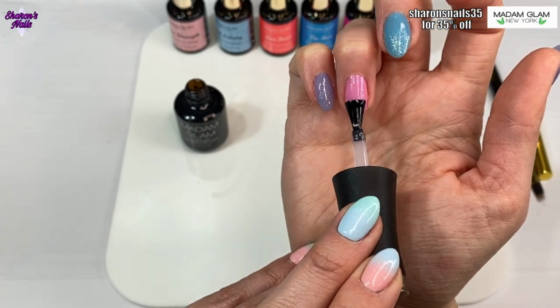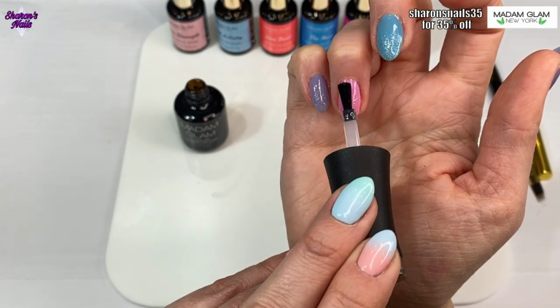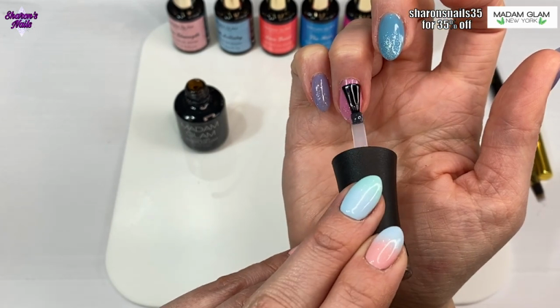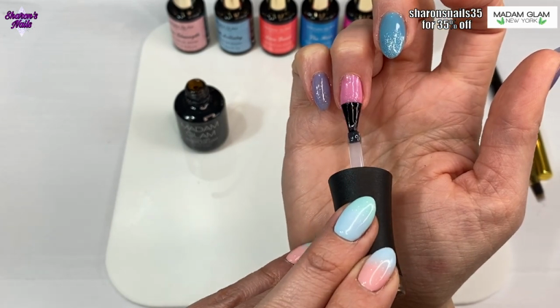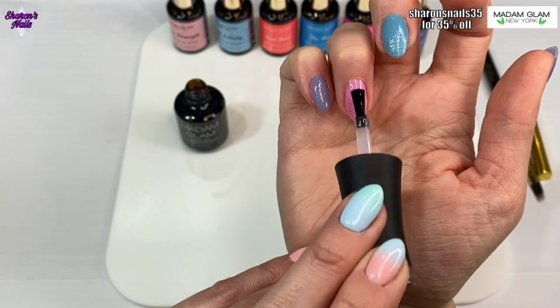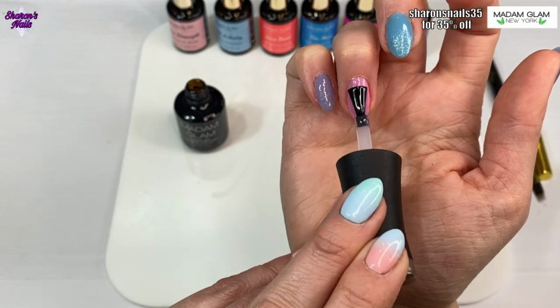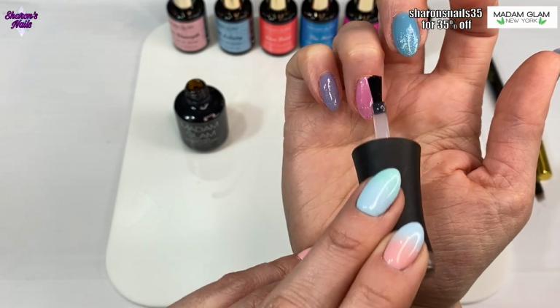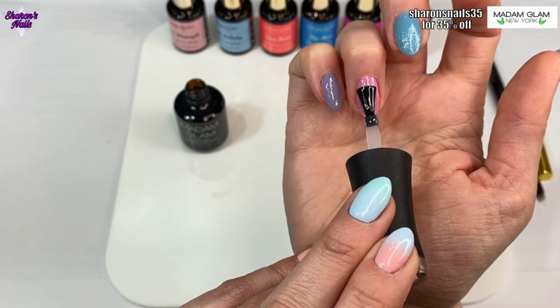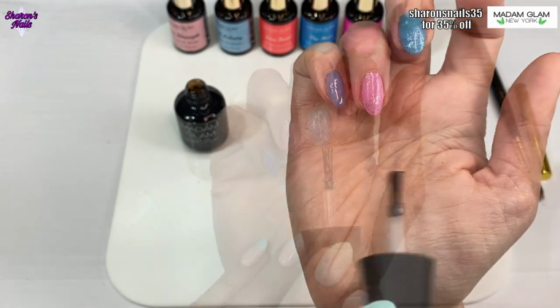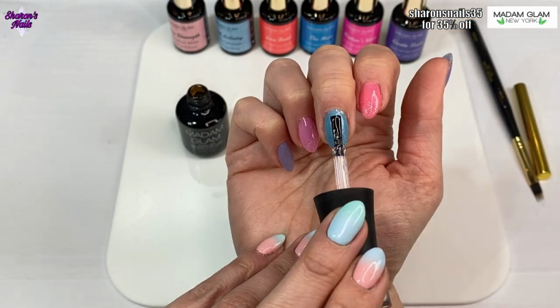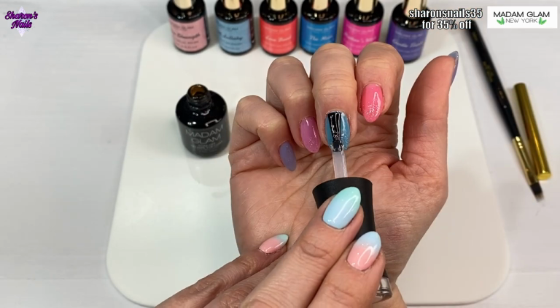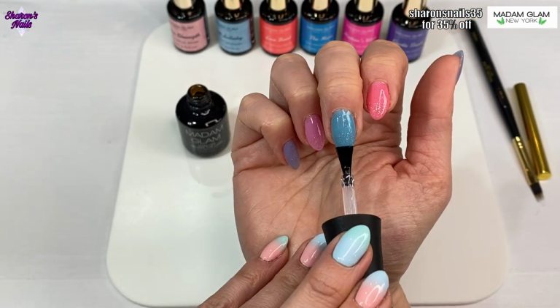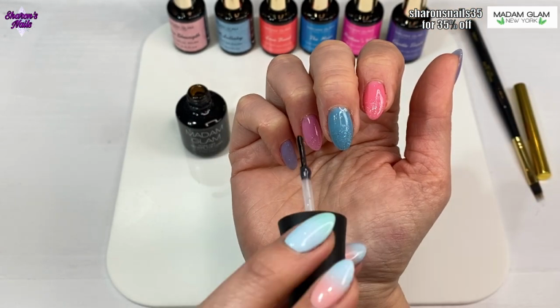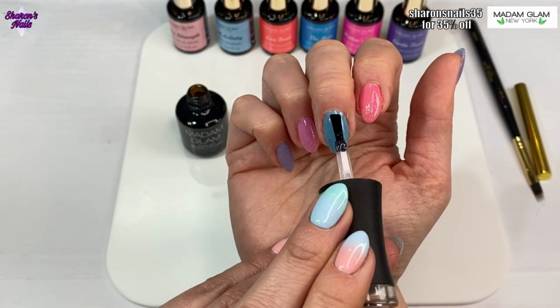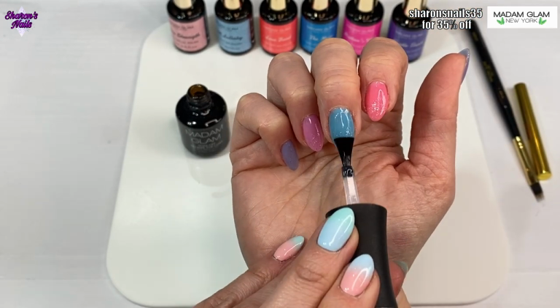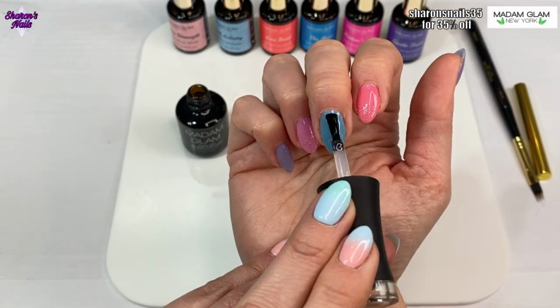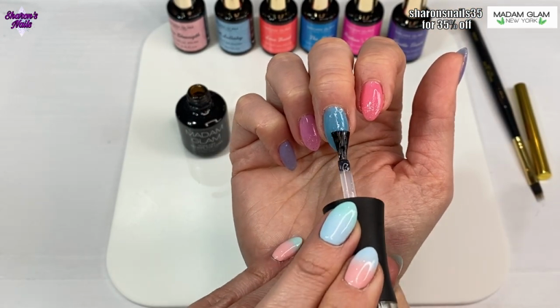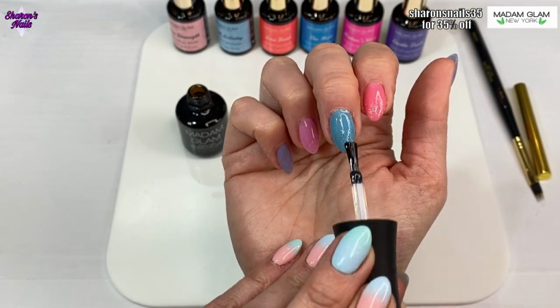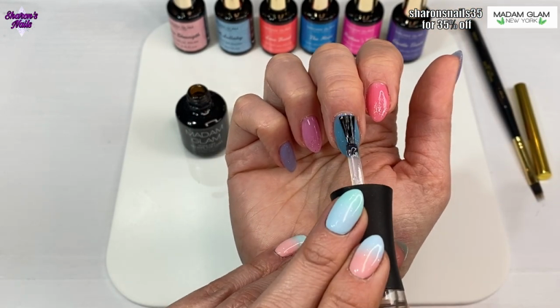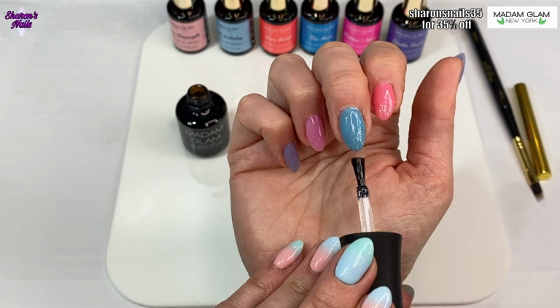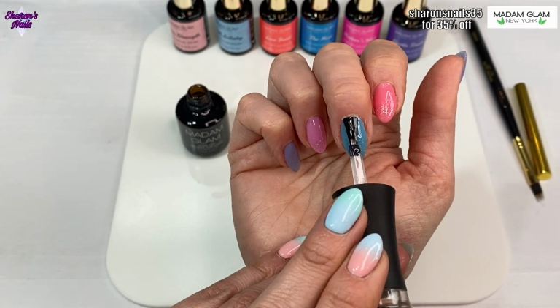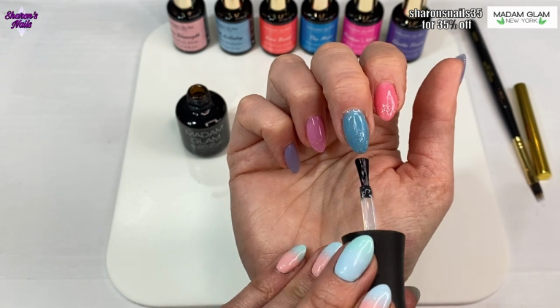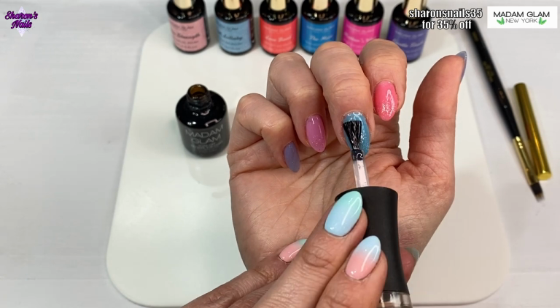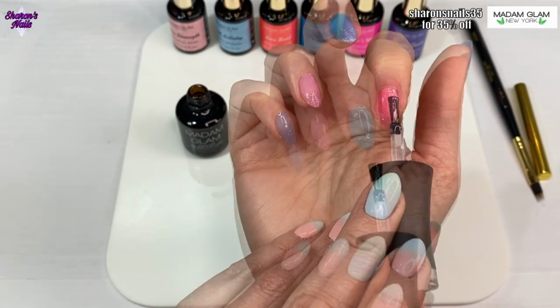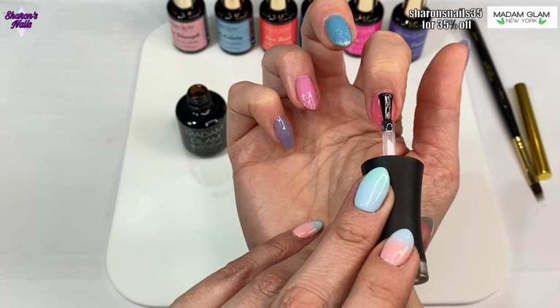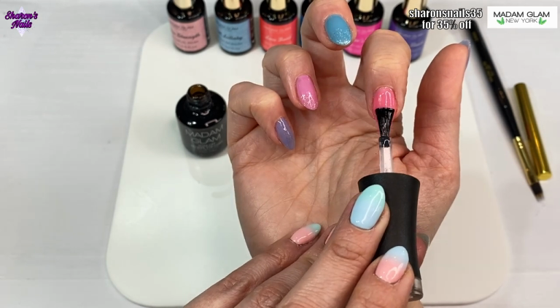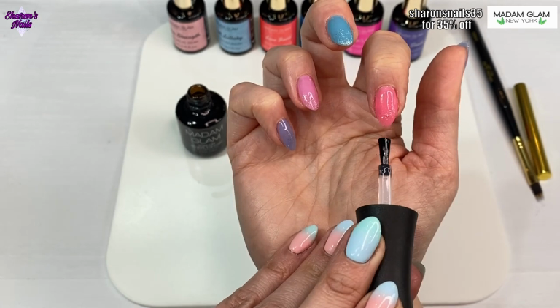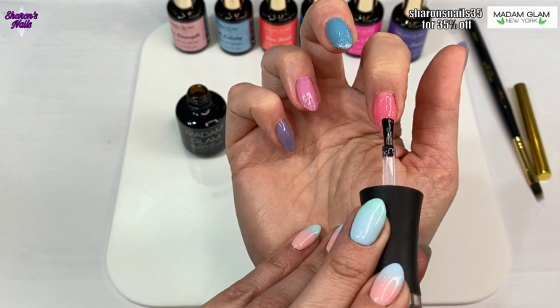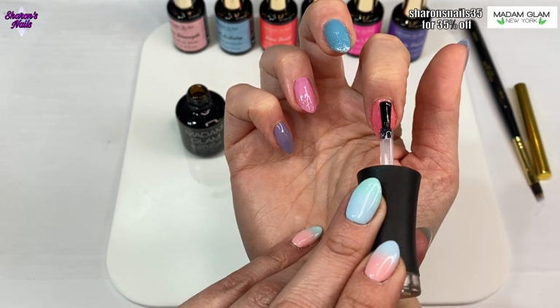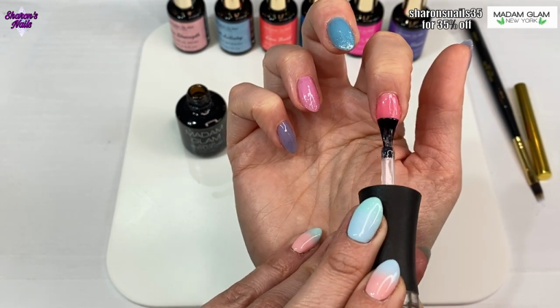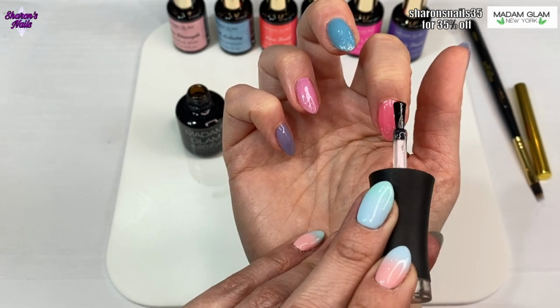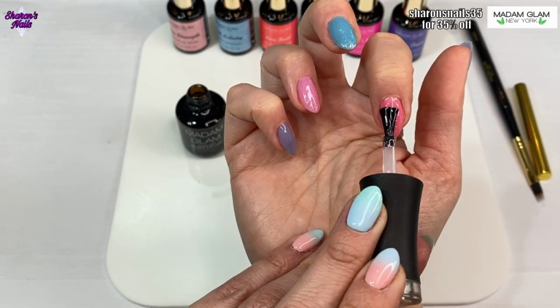You can put this on top of your natural nails. I did have a little bit of clear builder gel still on my nails giving them a little bit more strength, but you can definitely just do this on your natural nails and they will look fantastic.